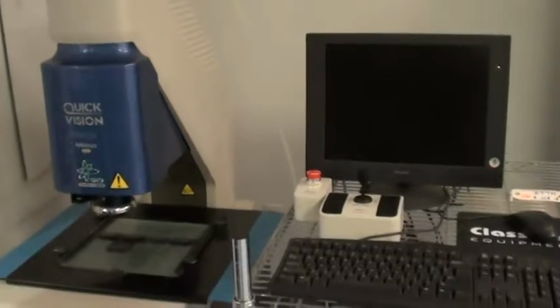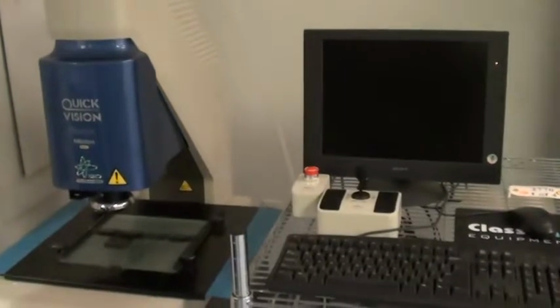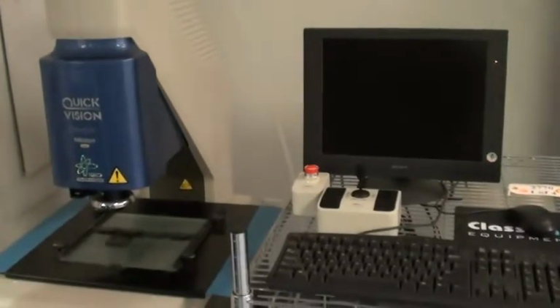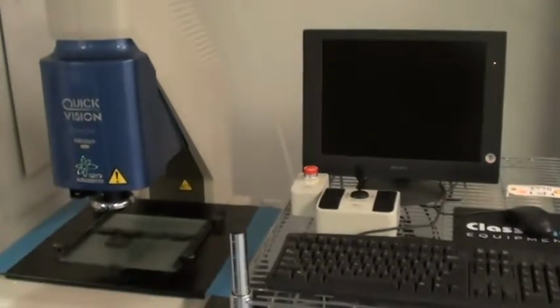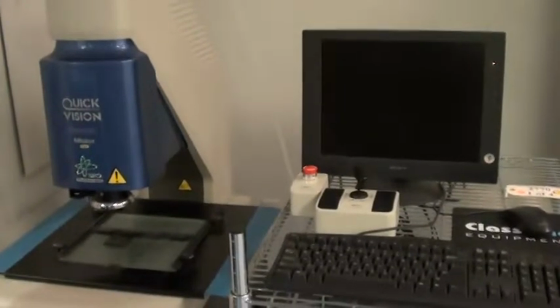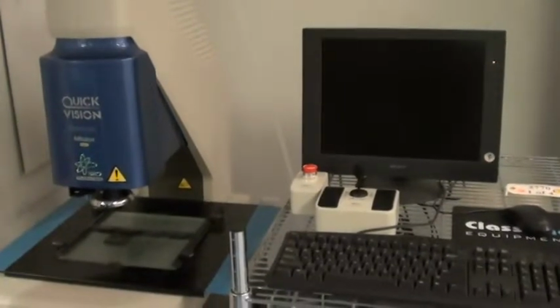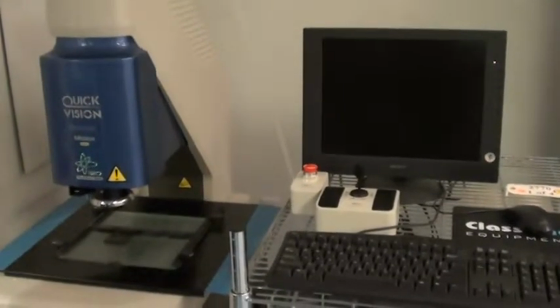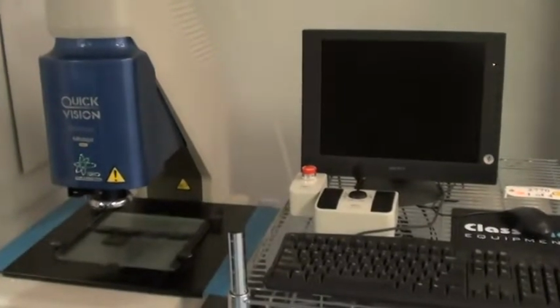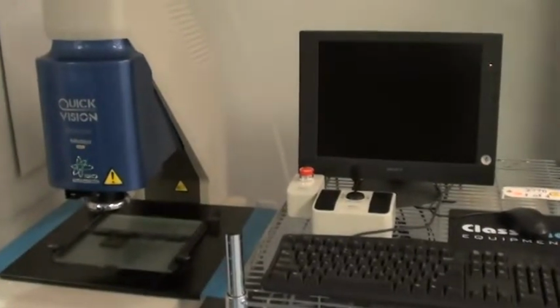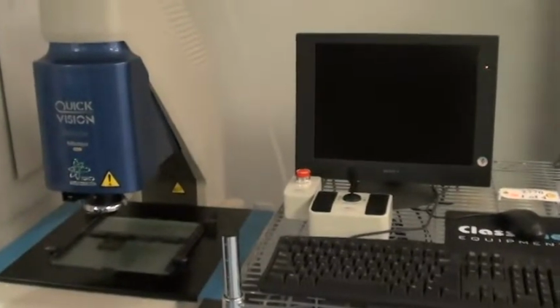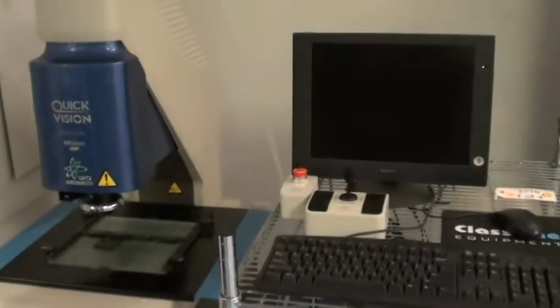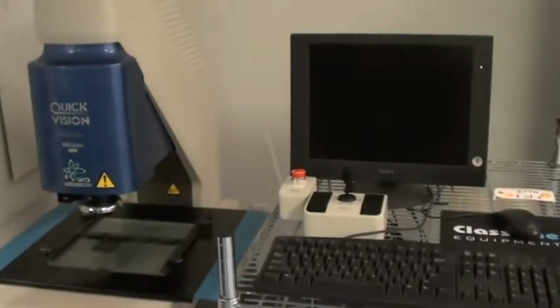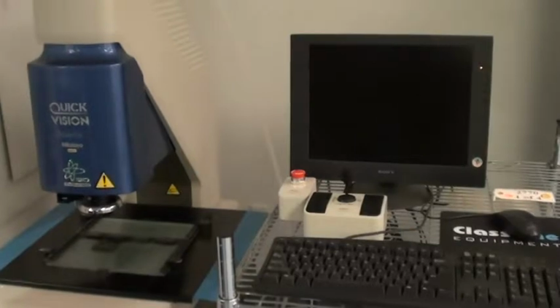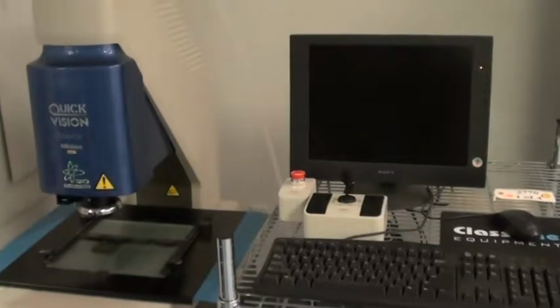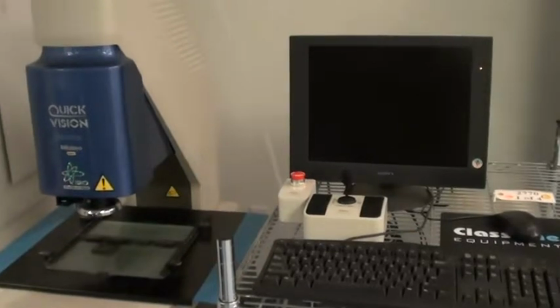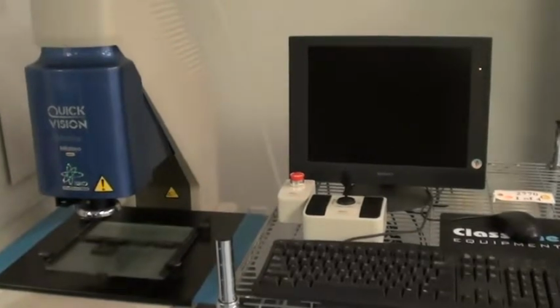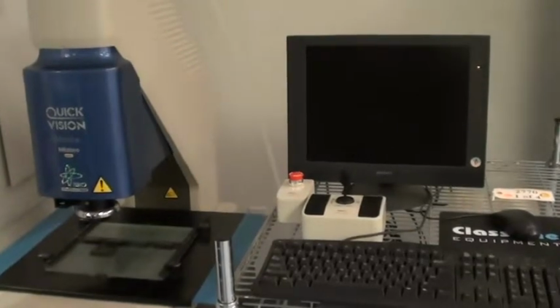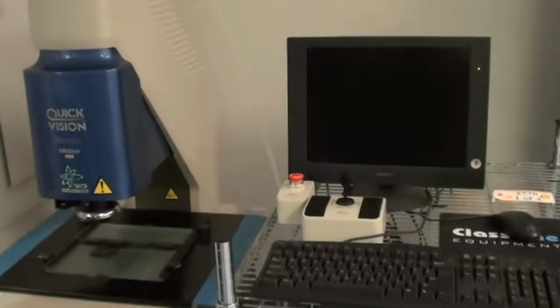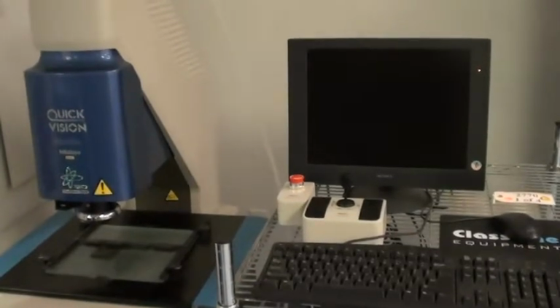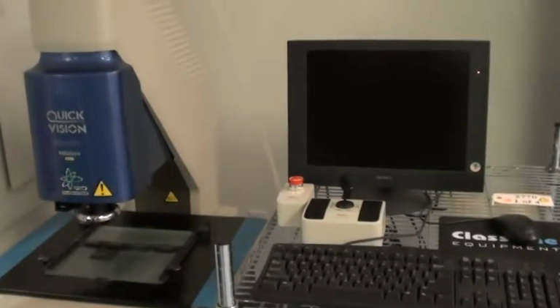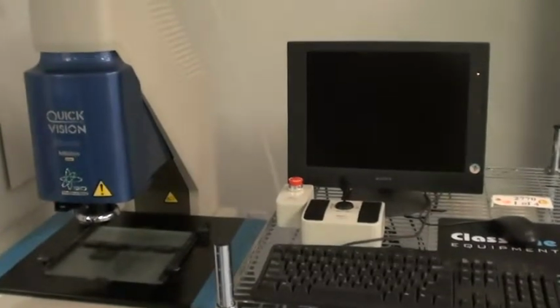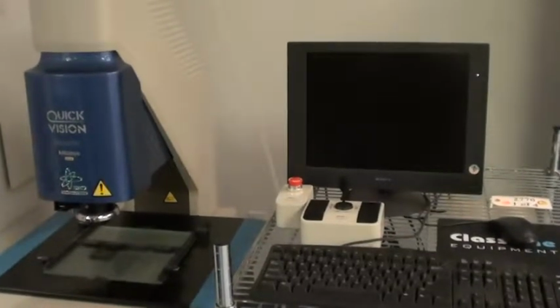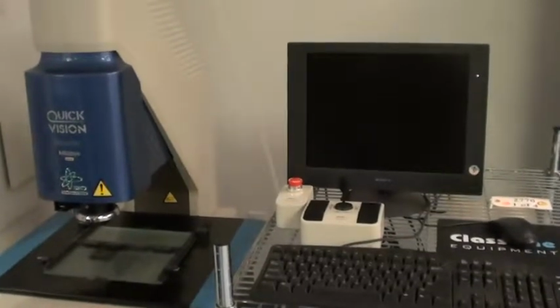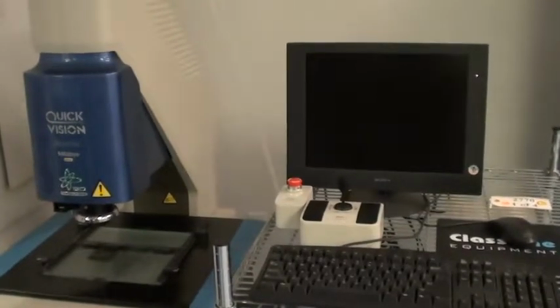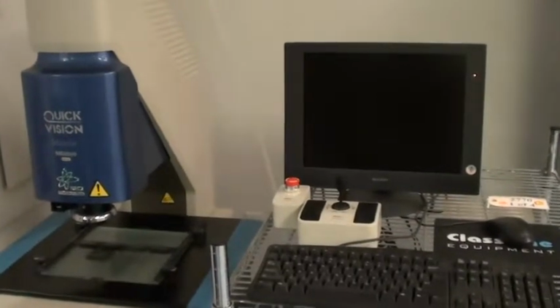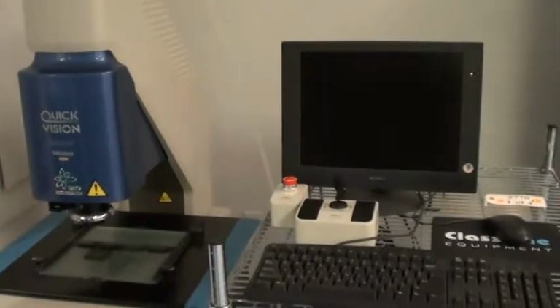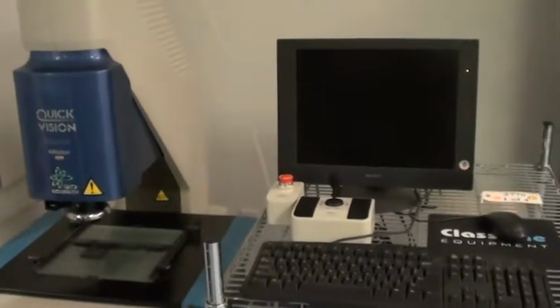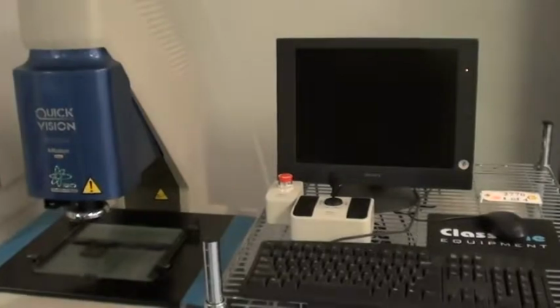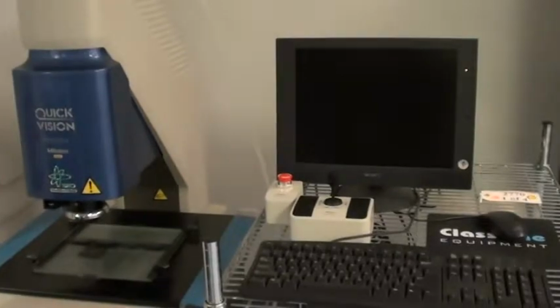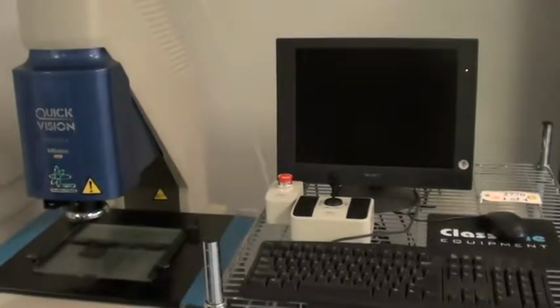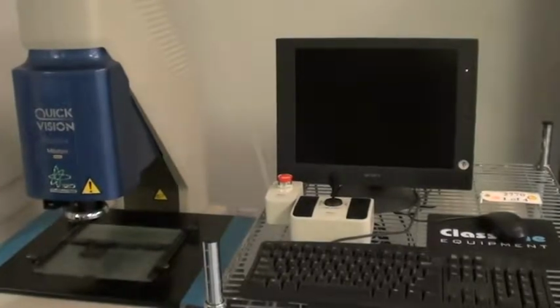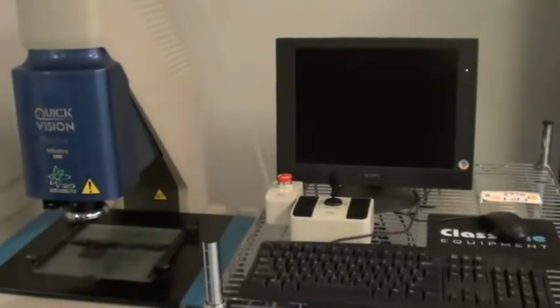Hi, we're here at Class 1 Equipment in Atlanta. This is a demo of a Mitutoyo Quick Vision imaging system. Our inventory number 2770.